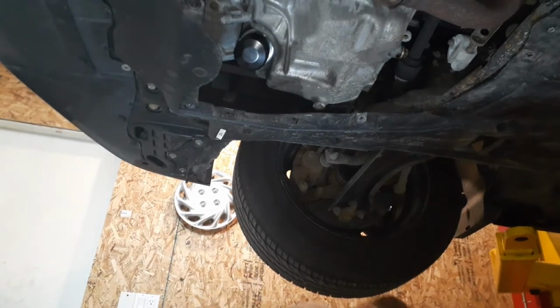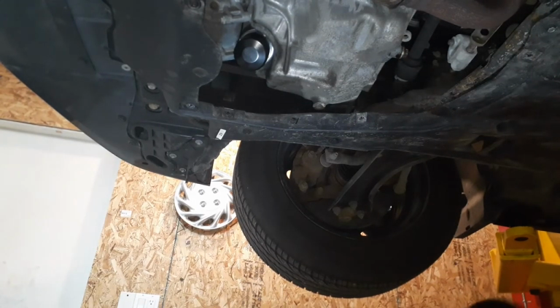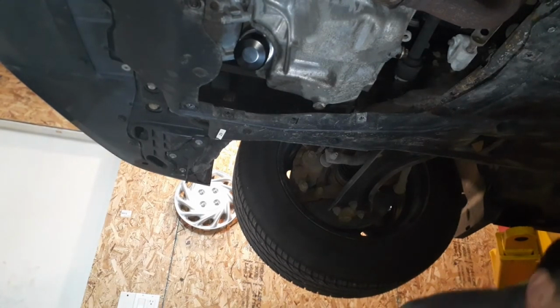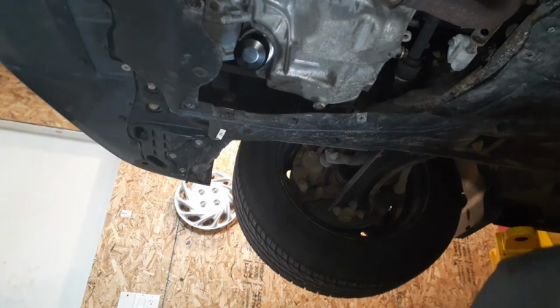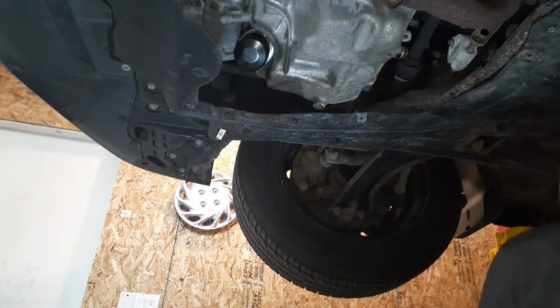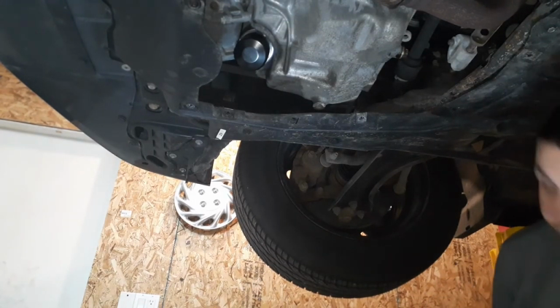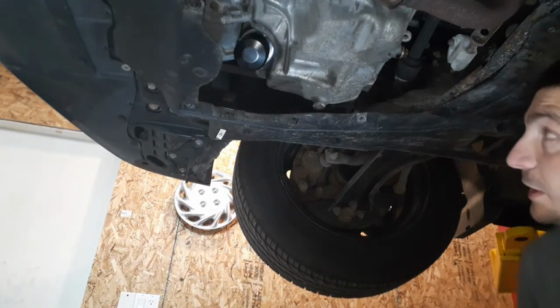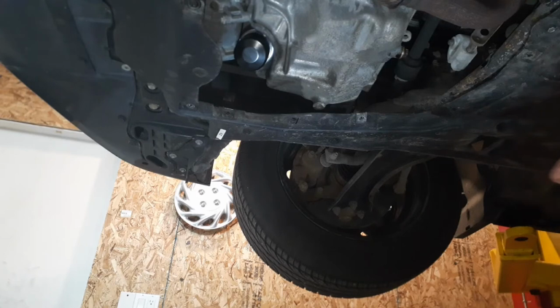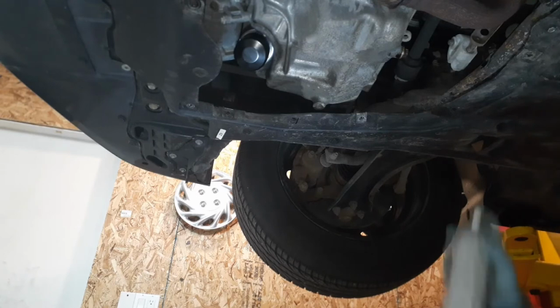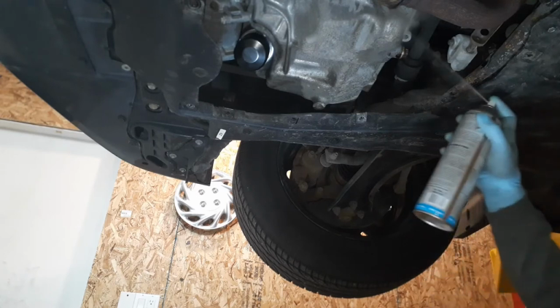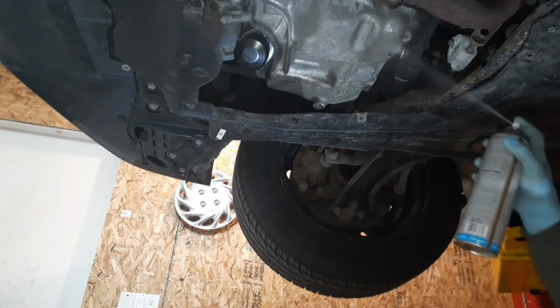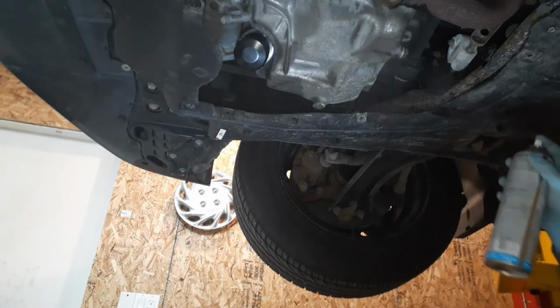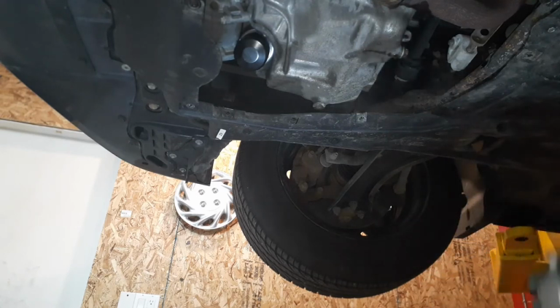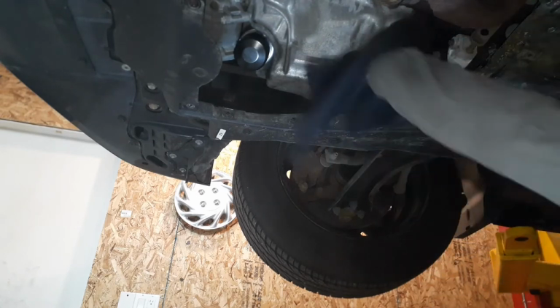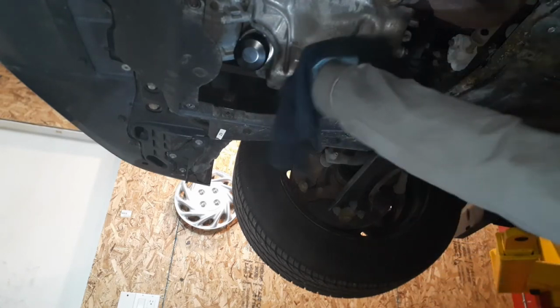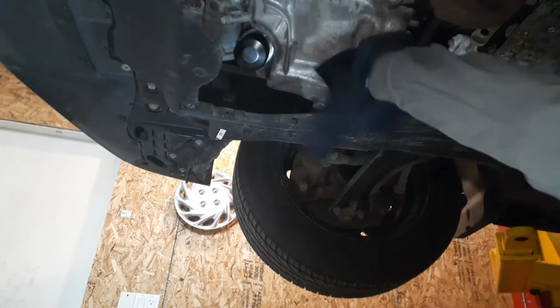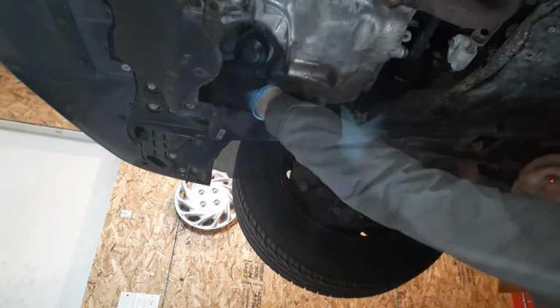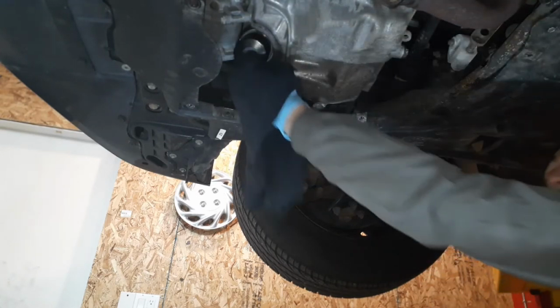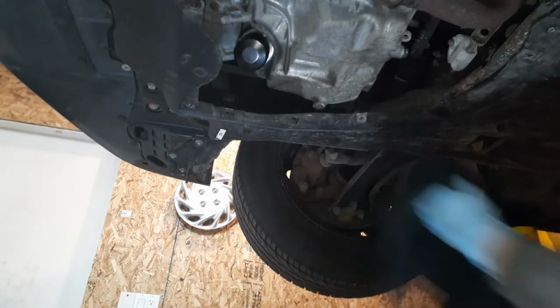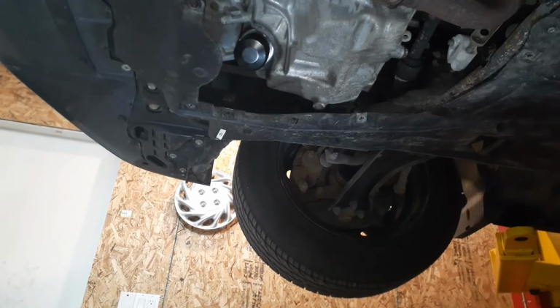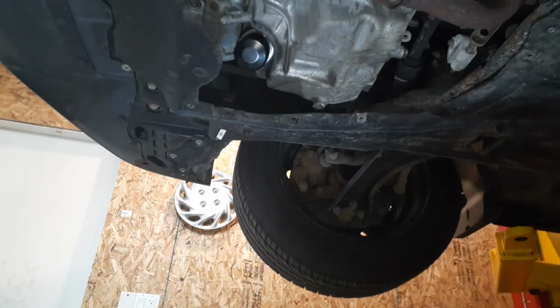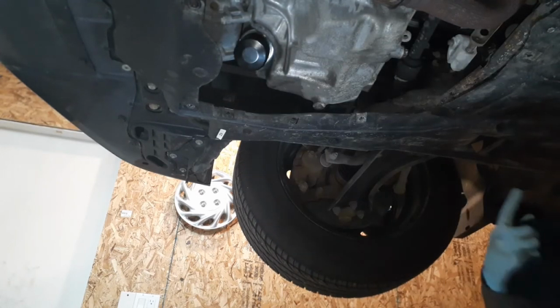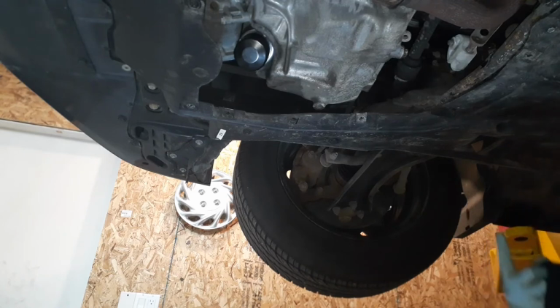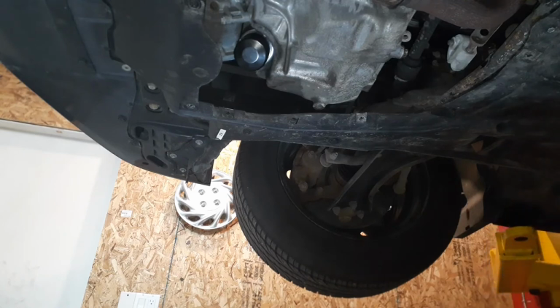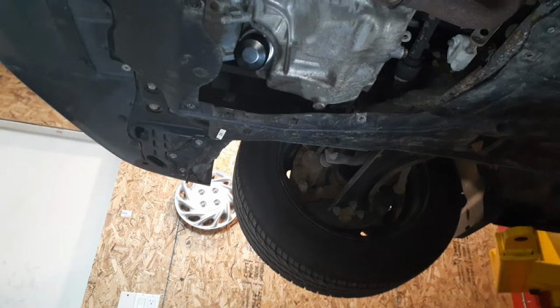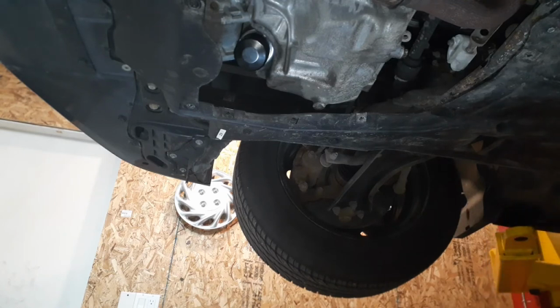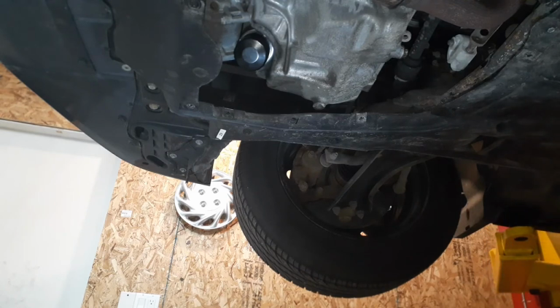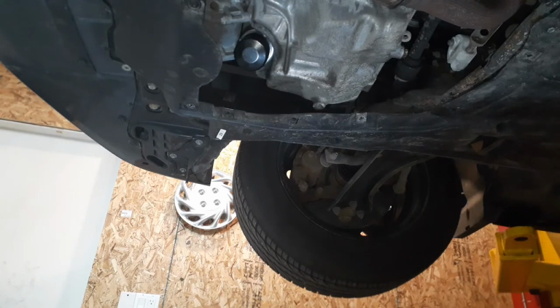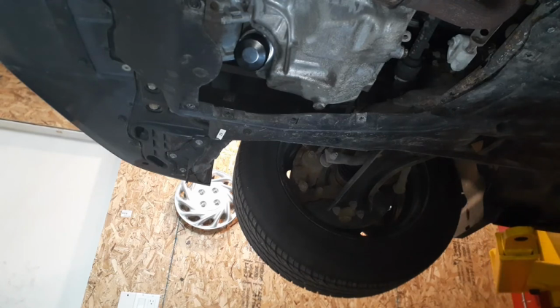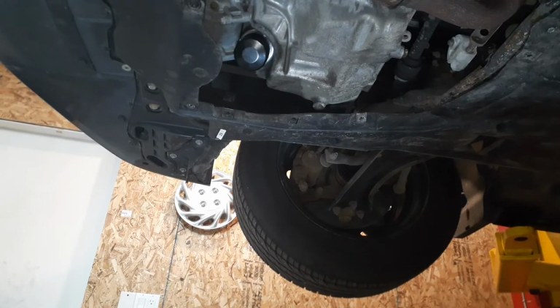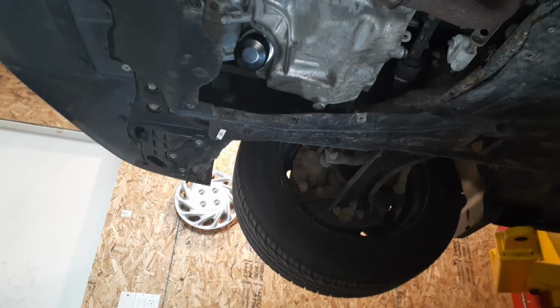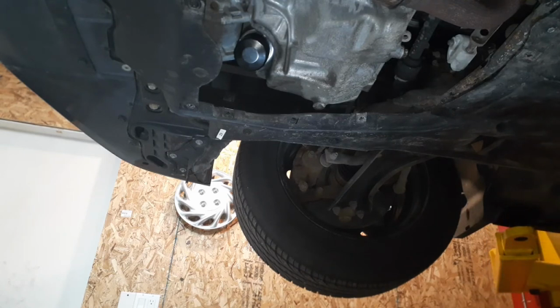Grab a little brake clean and we're just gonna clean out the area. Before we put the inspection cover back on, we're gonna run the car and make sure there are no oil leaks.